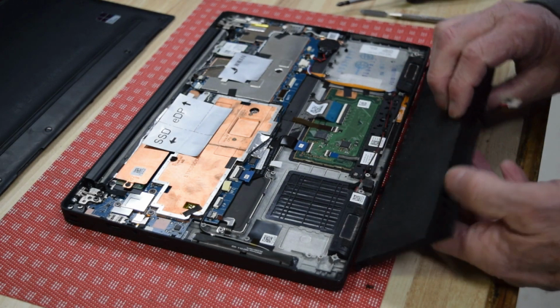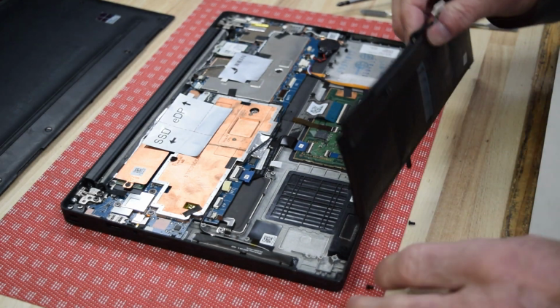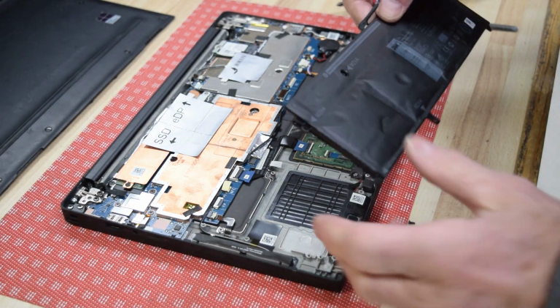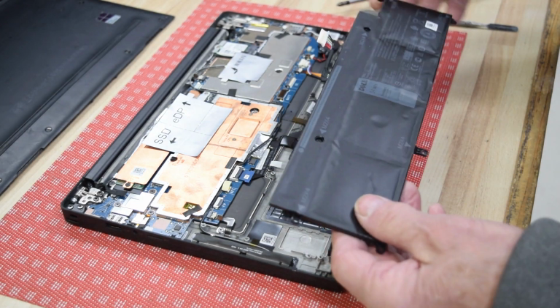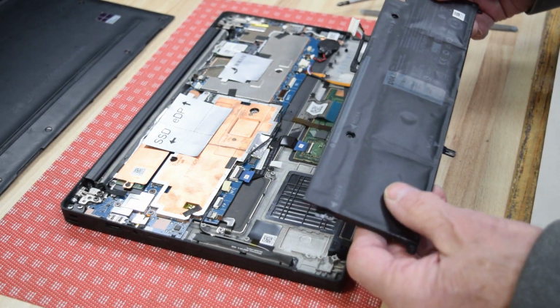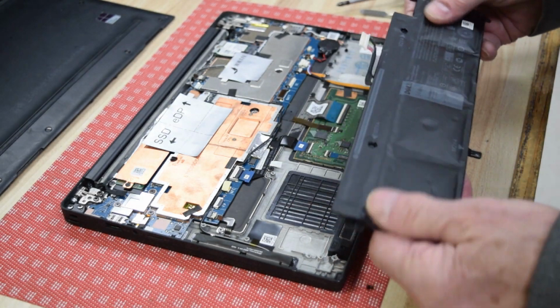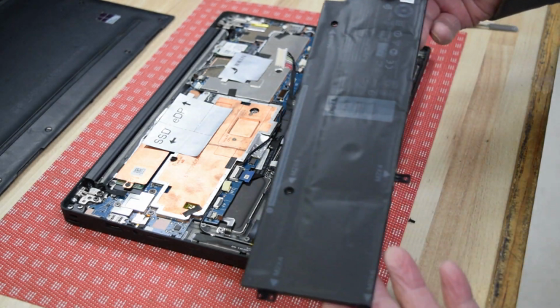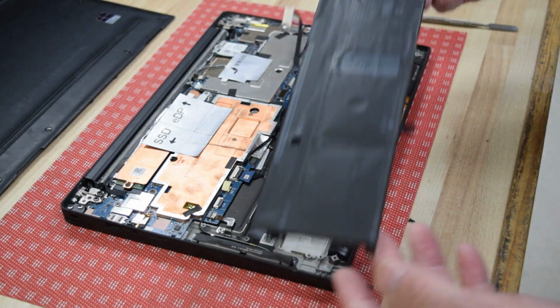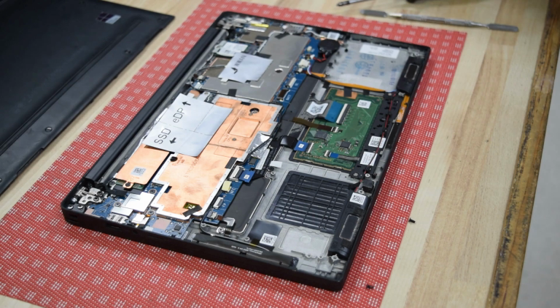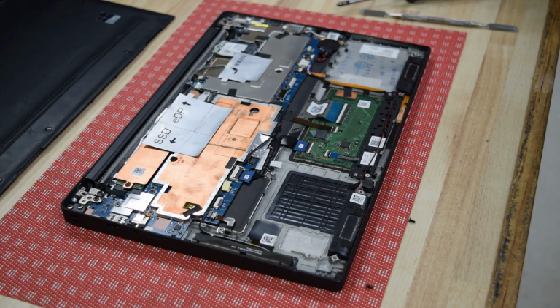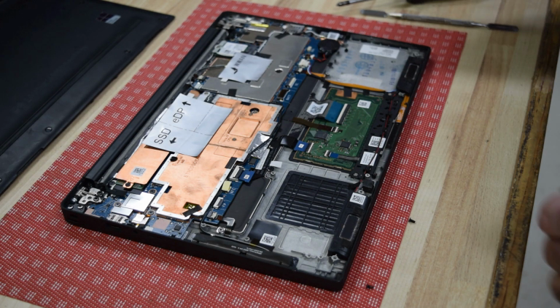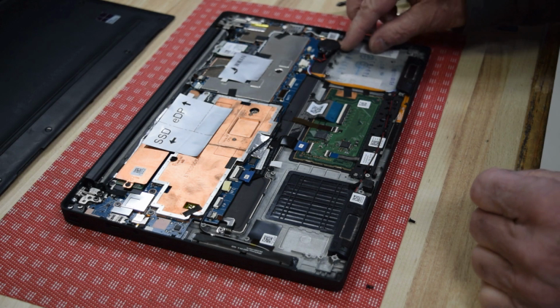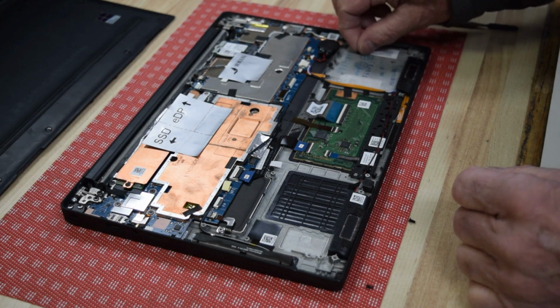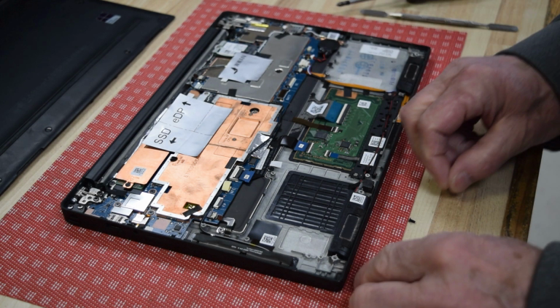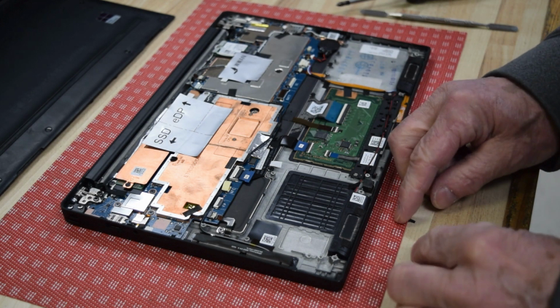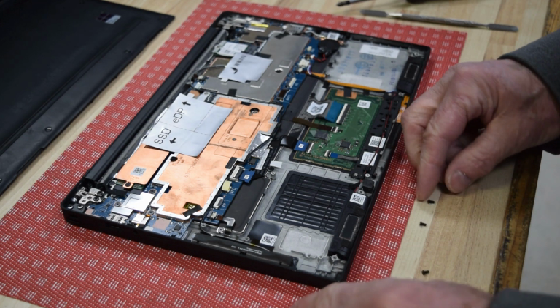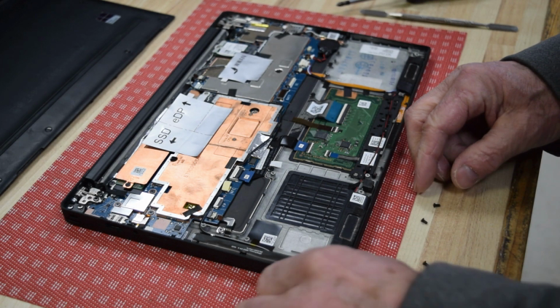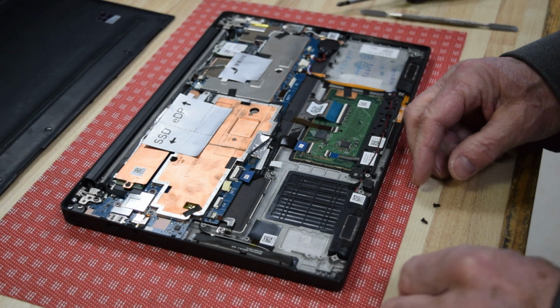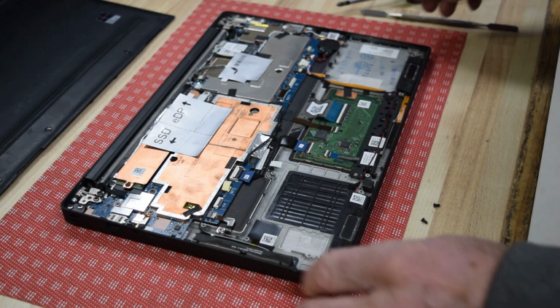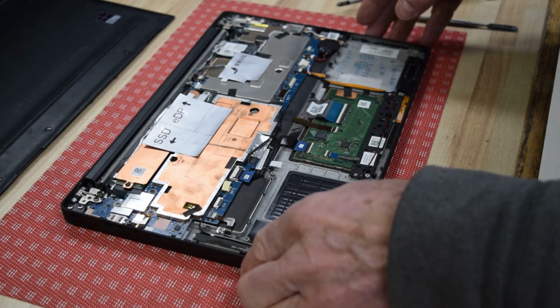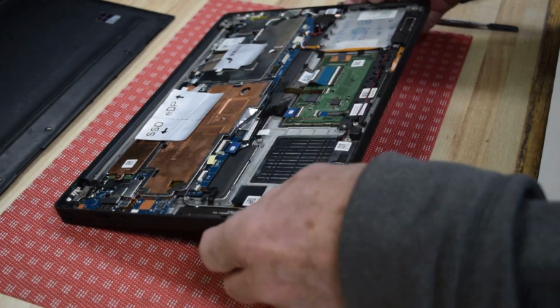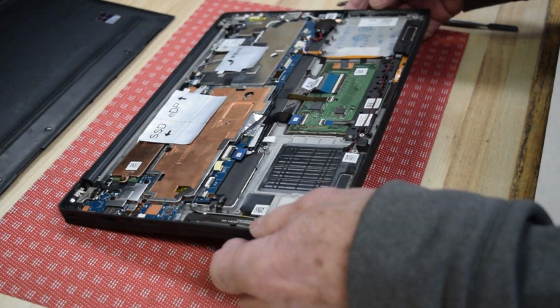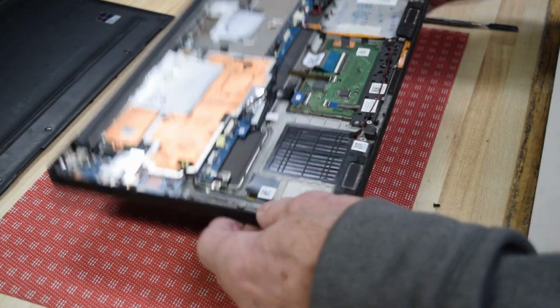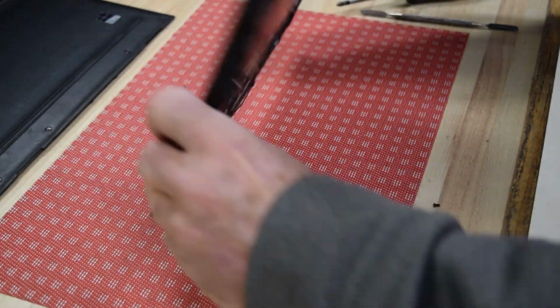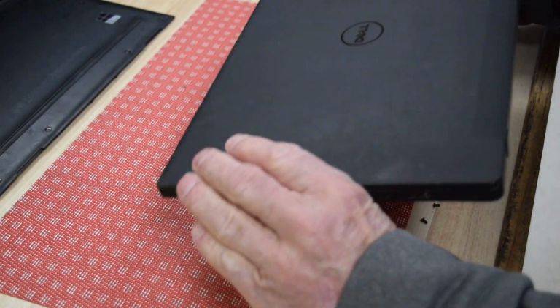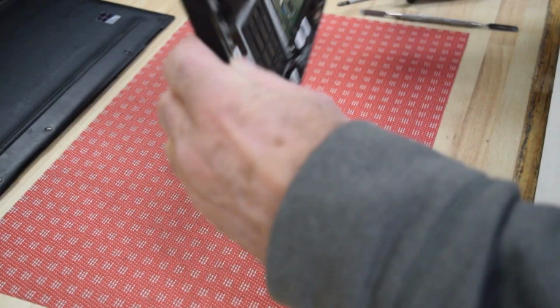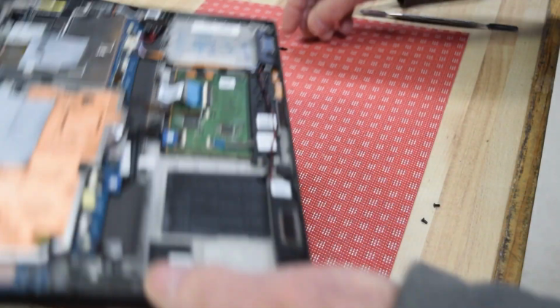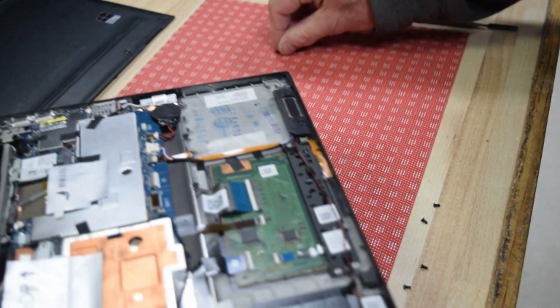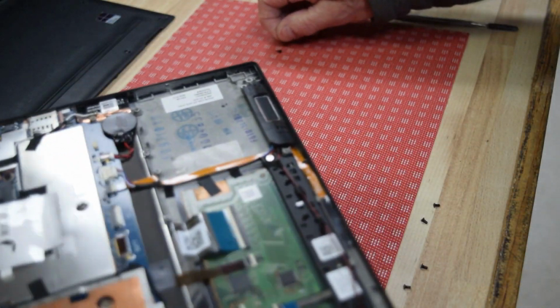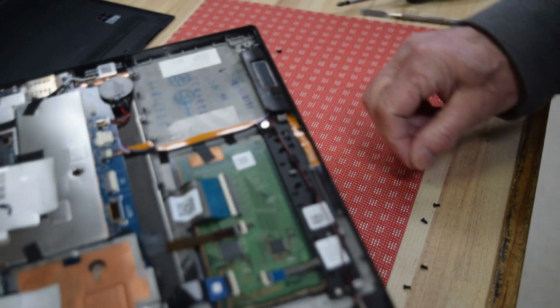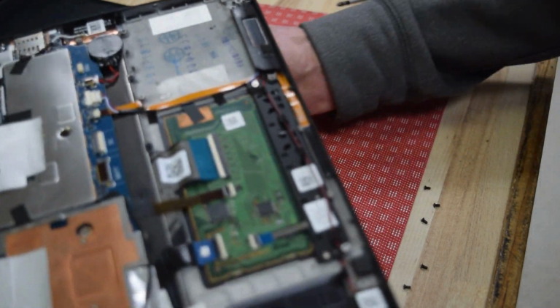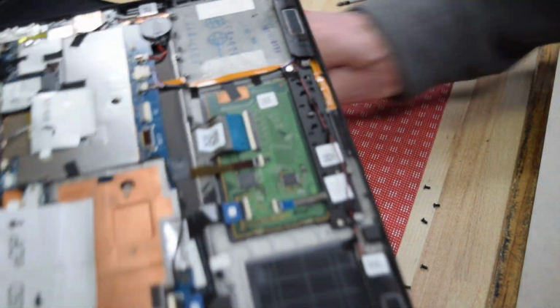After we've got all the screws off, it should just pull right out. Make sure you get all the screws — we don't want to leave any wandering inside the assembly. I'm going to turn this upside down and shake it because I don't think I got them all — yep, I missed a couple. There you go.